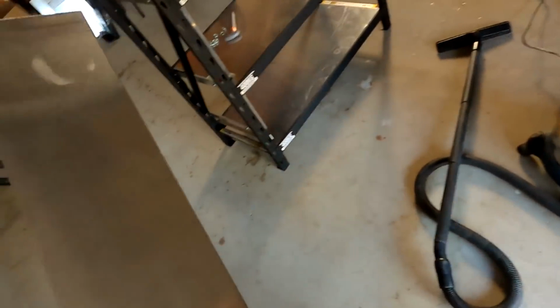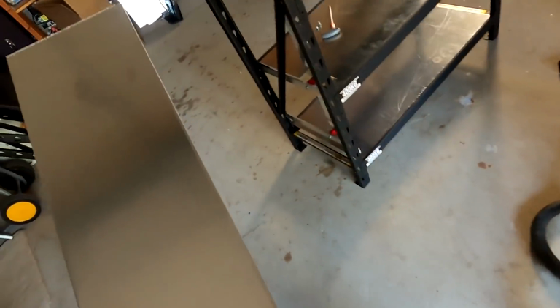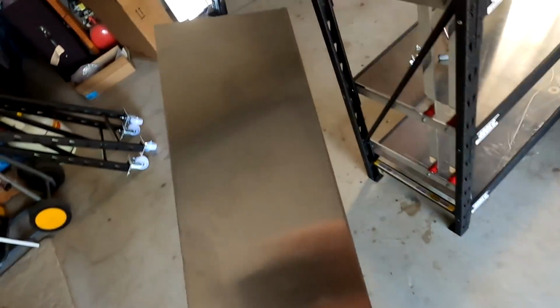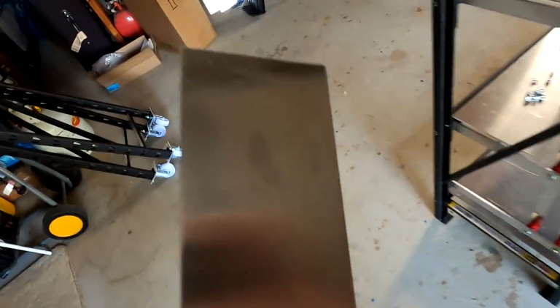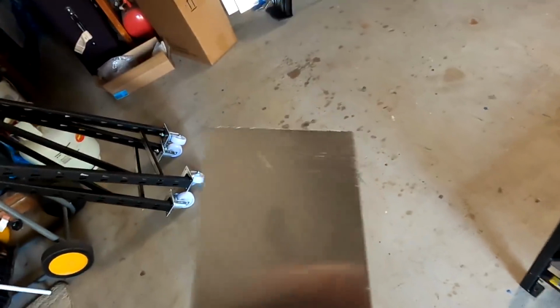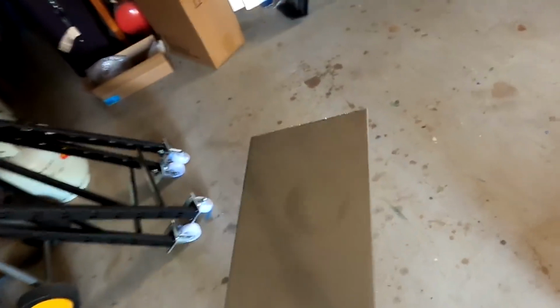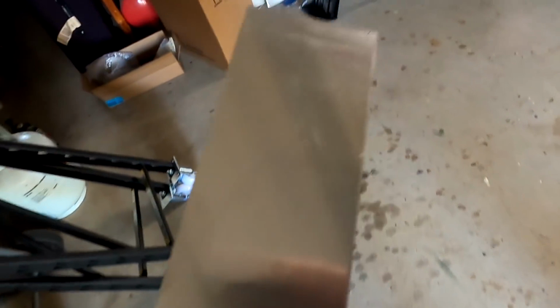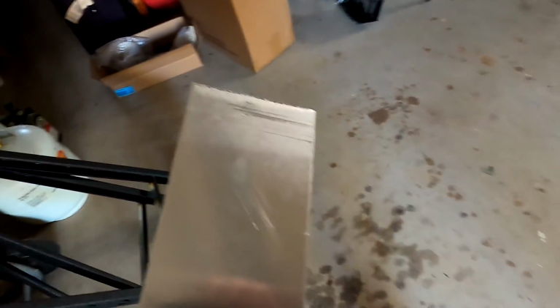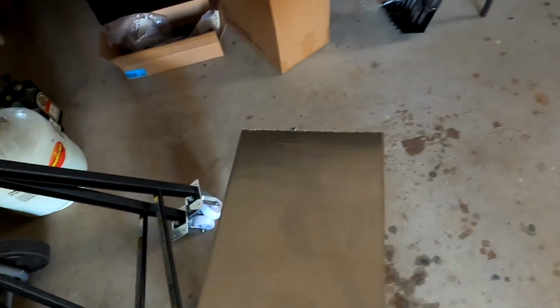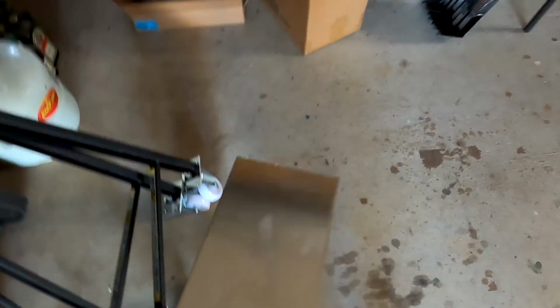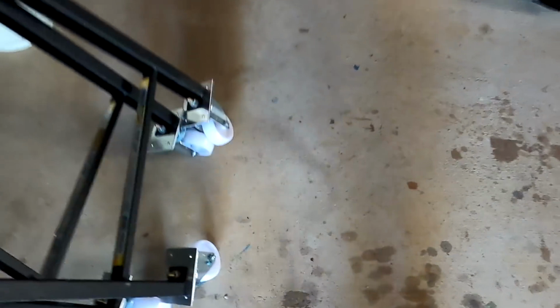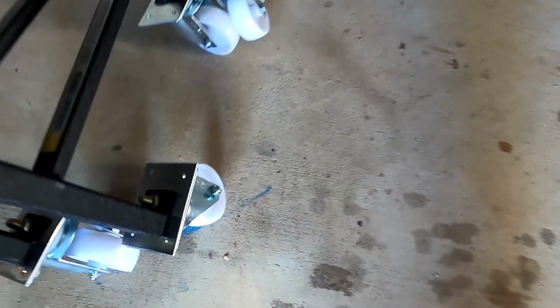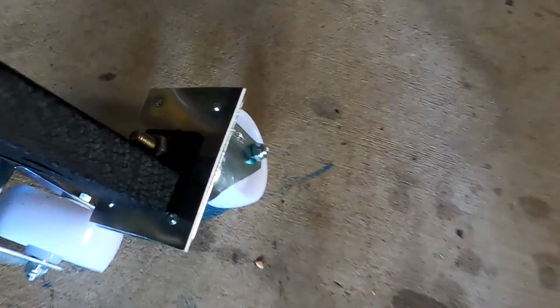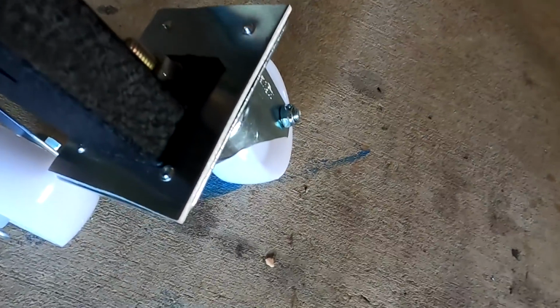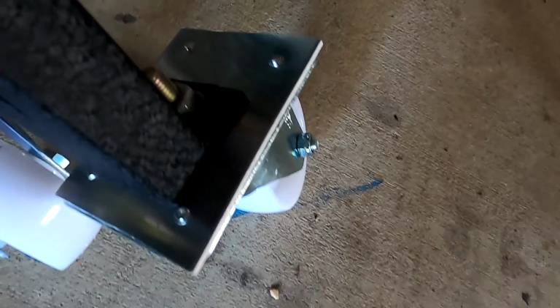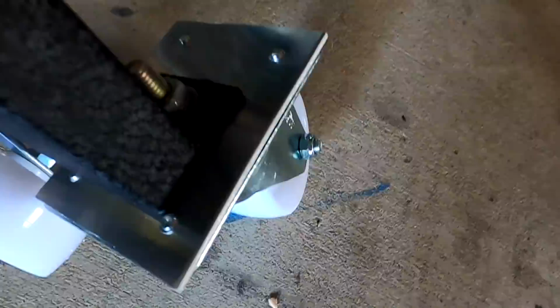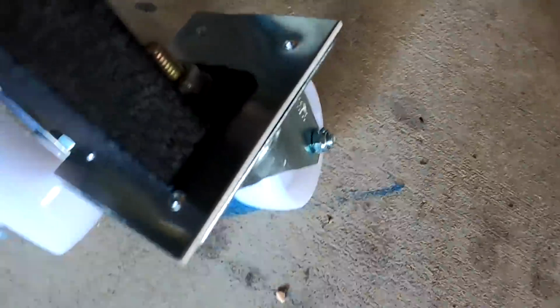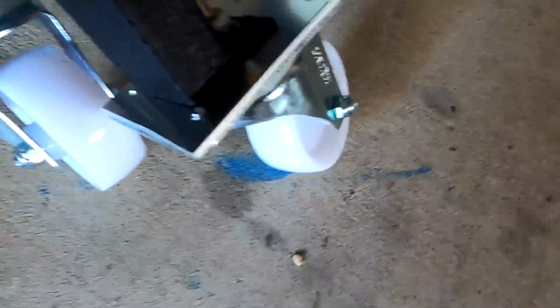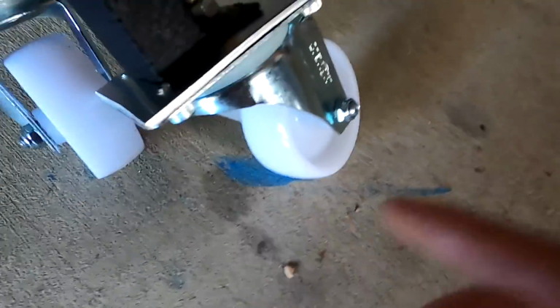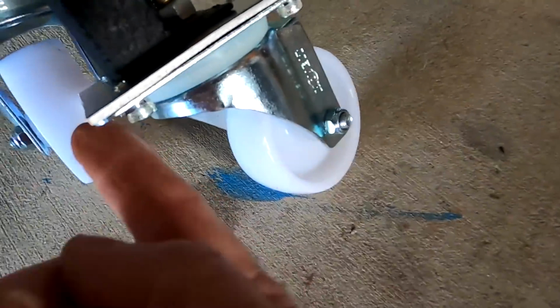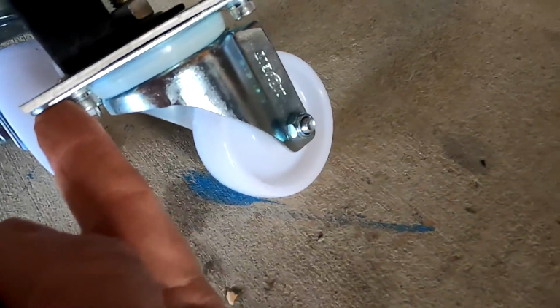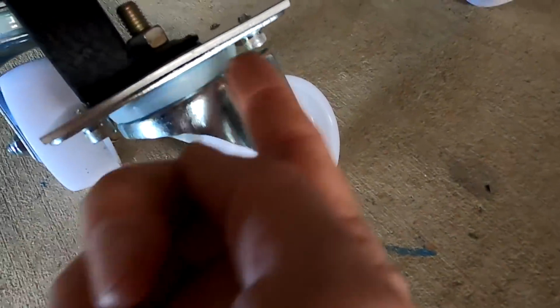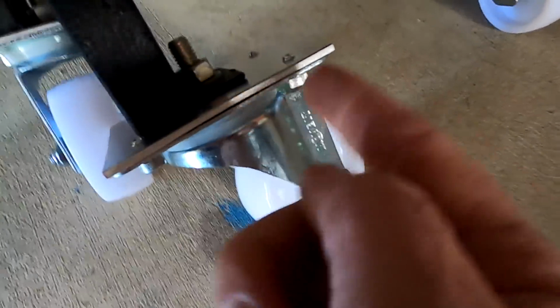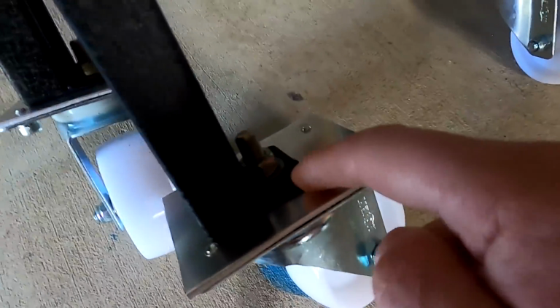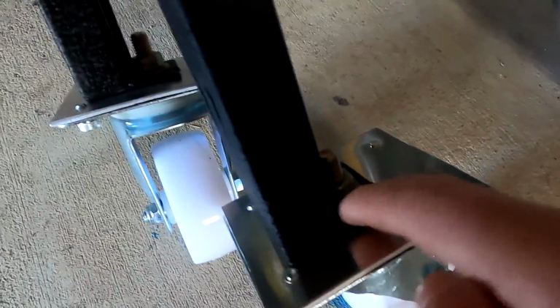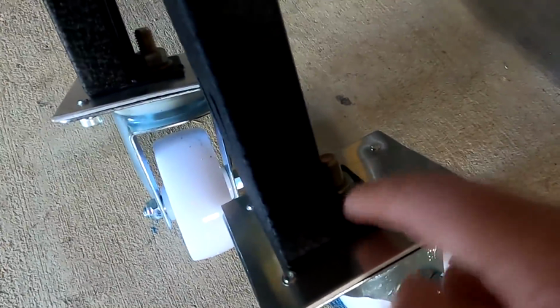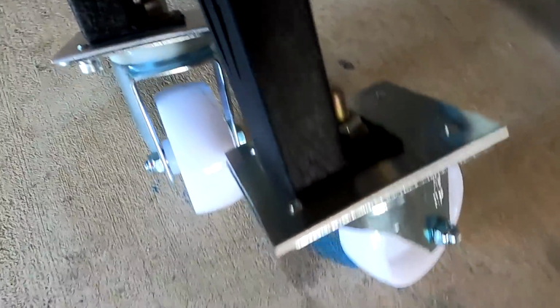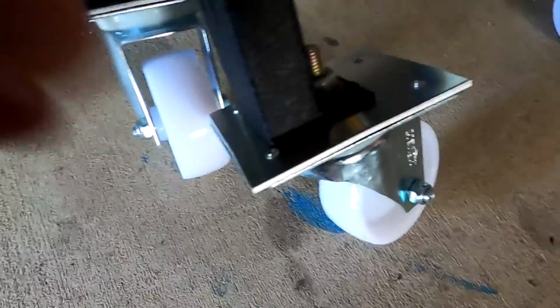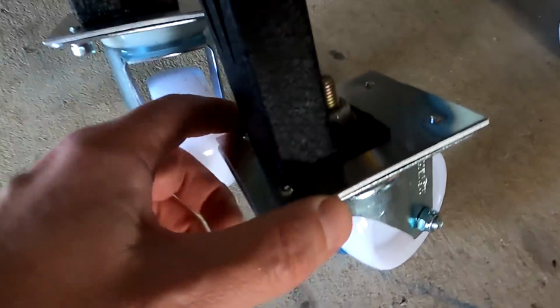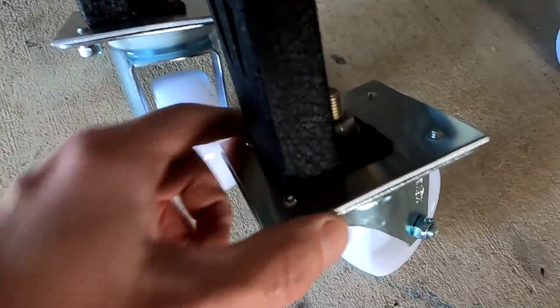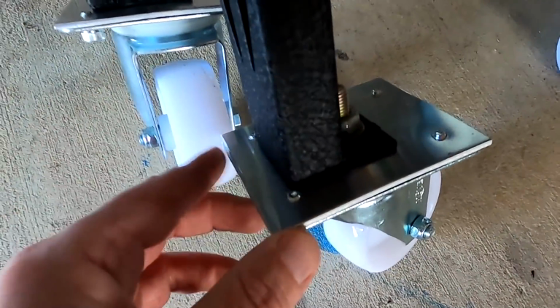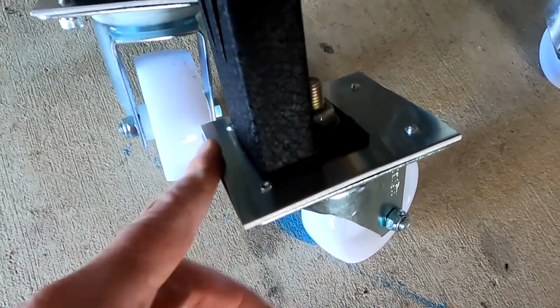I could use some of the aluminum offcut for mounting these wheels here, because the base of the wheels is far, far larger than the base of the shelf. So I need to build this little mount here.